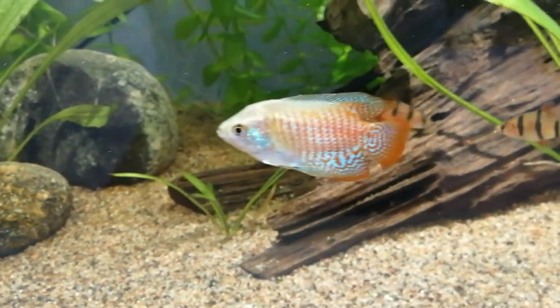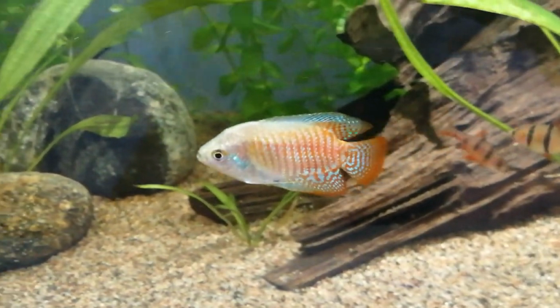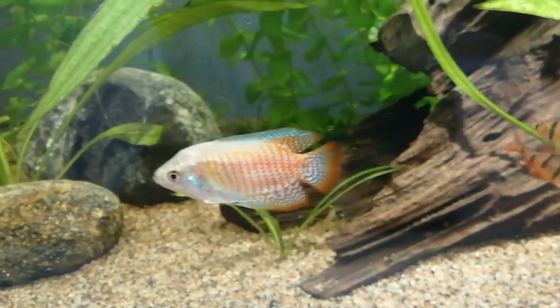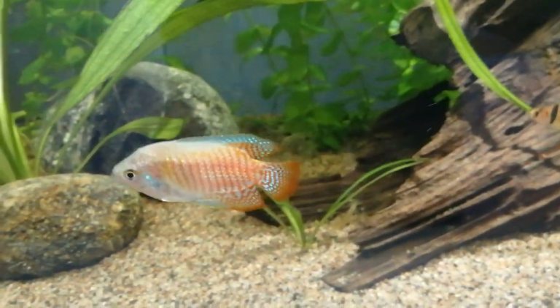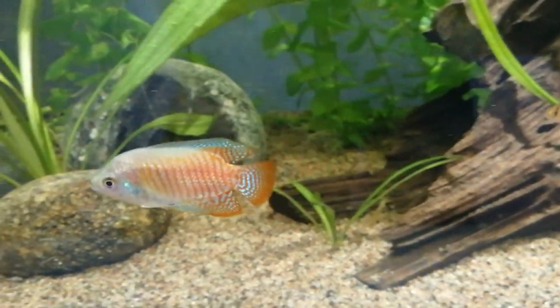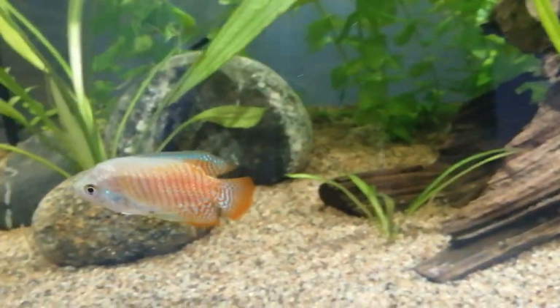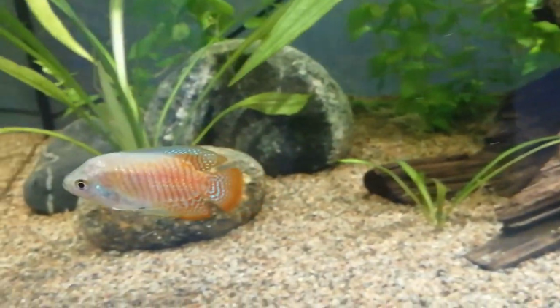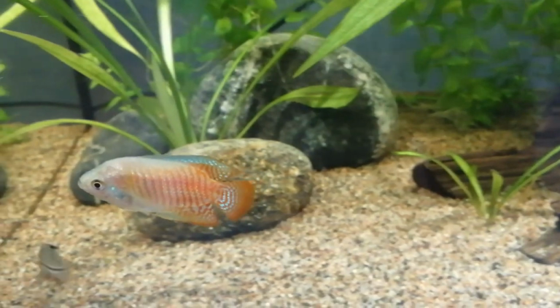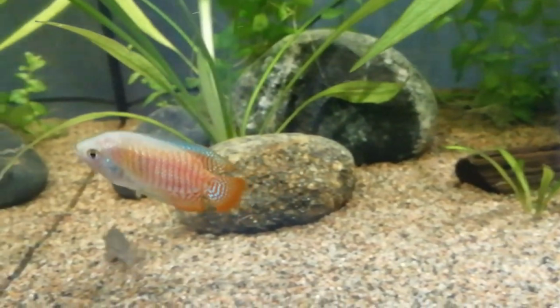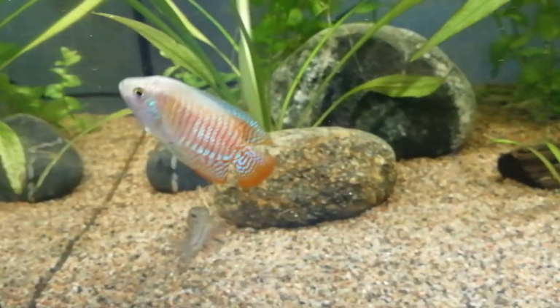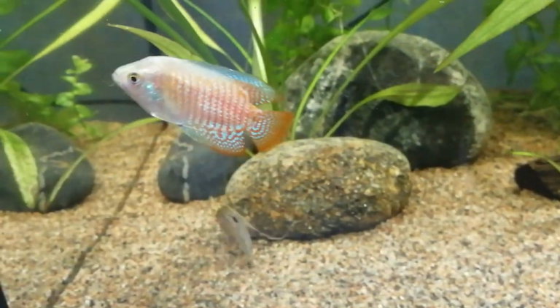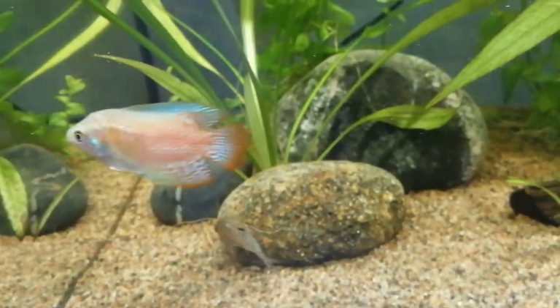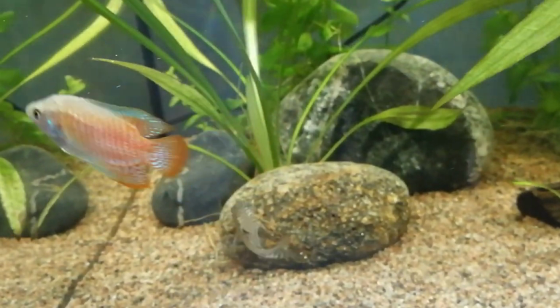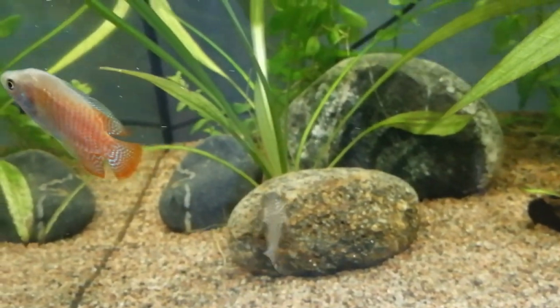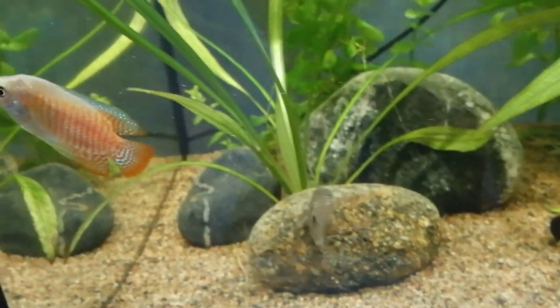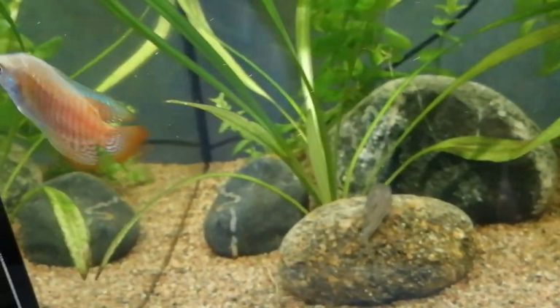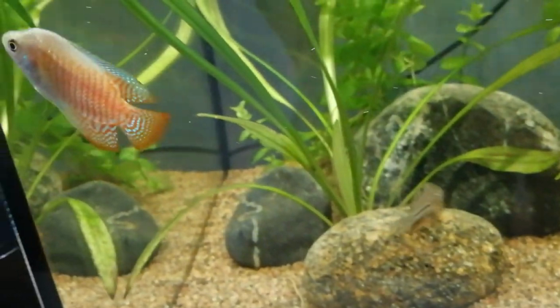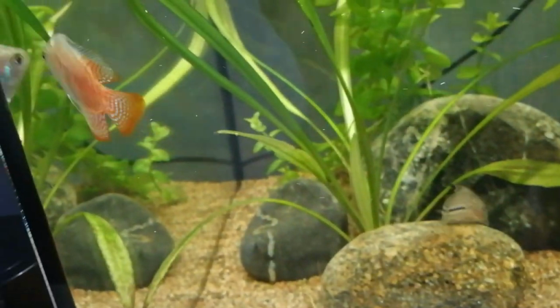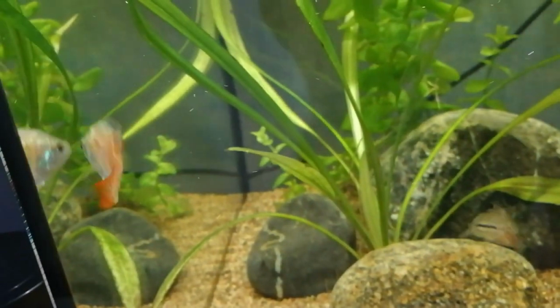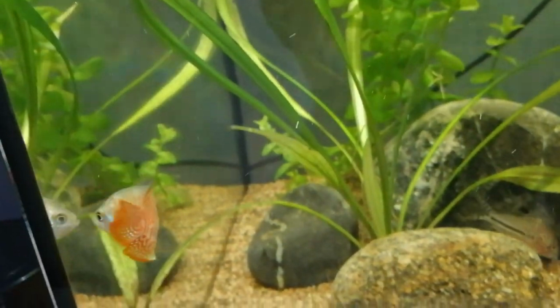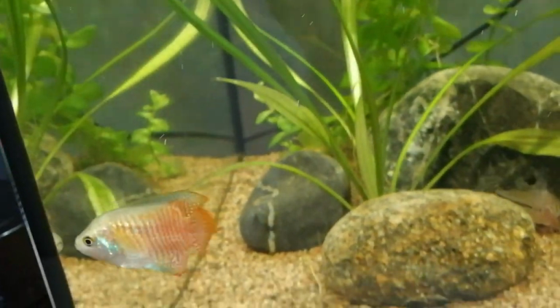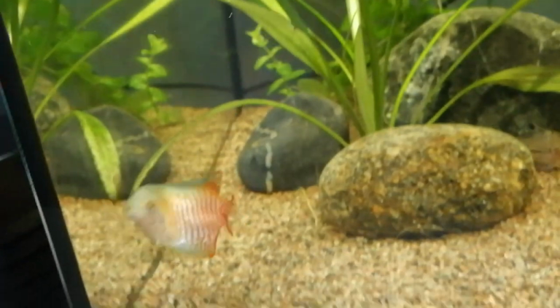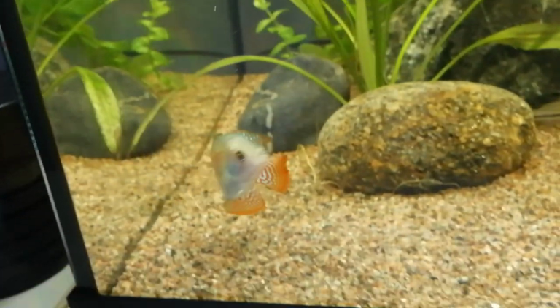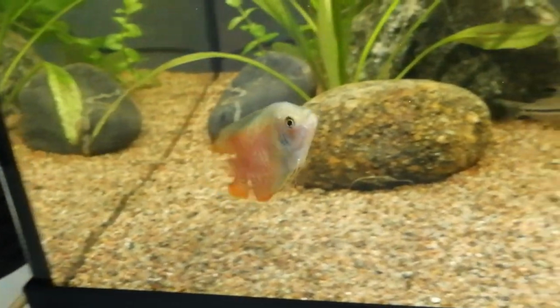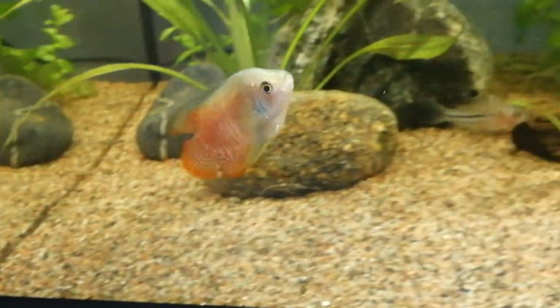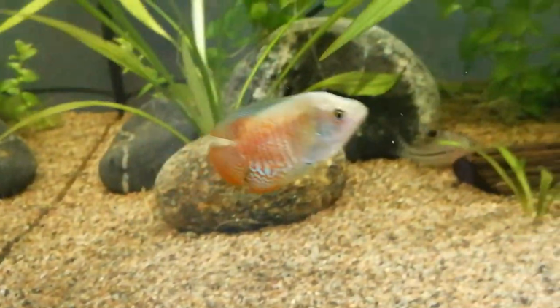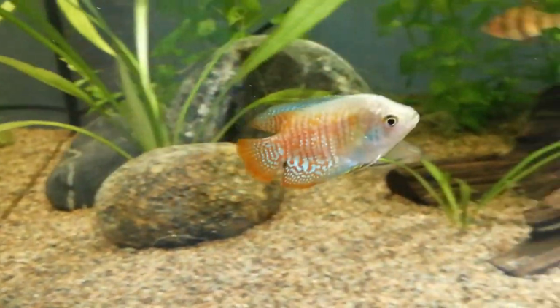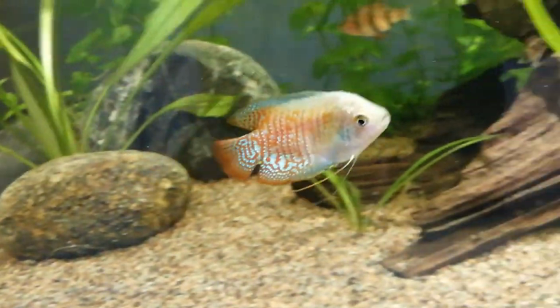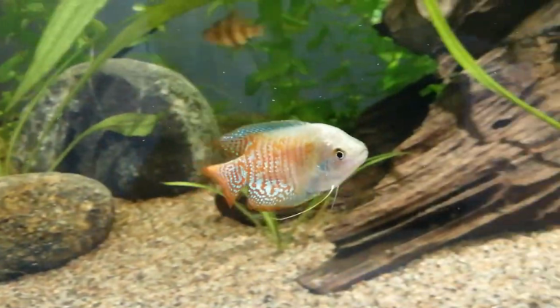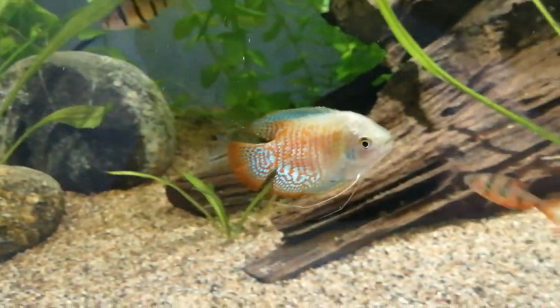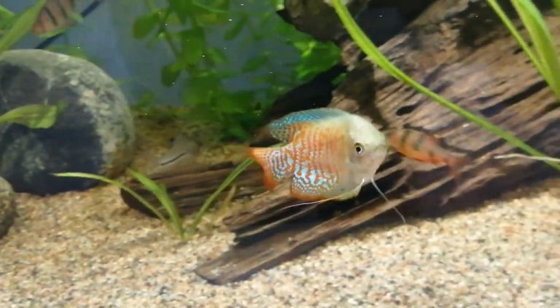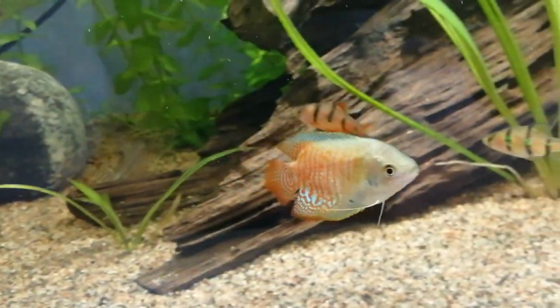Temperatures of 27 degrees Celsius are easily tolerated. Dwarf gouramis can reach up to a length of 8.8 cm or 3.5 inches.